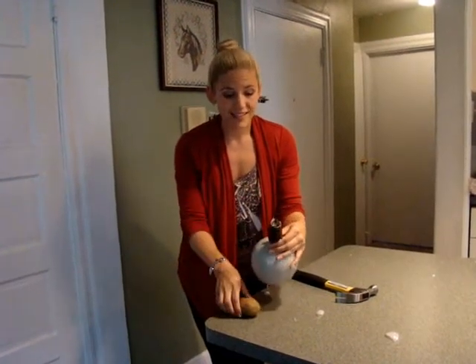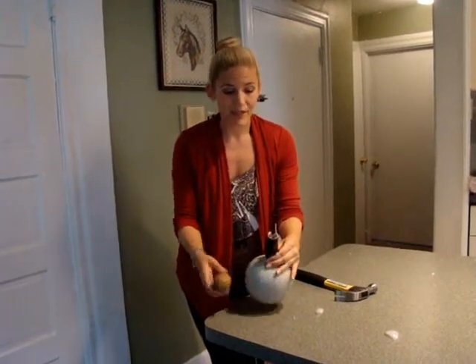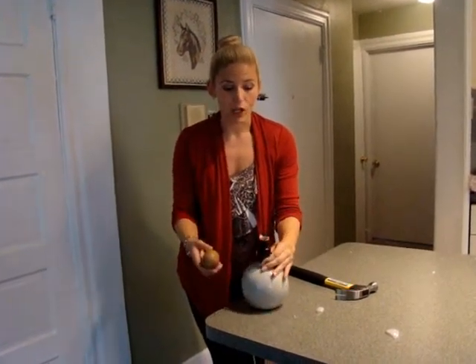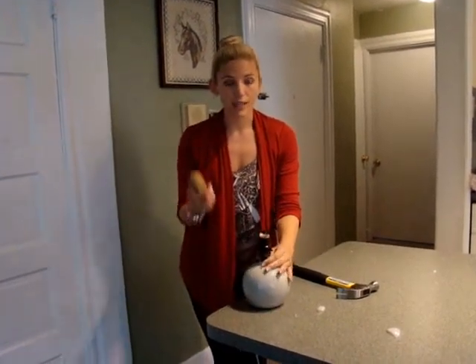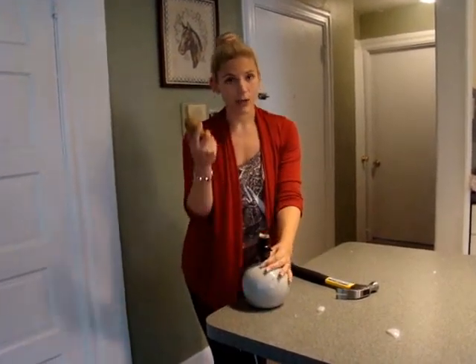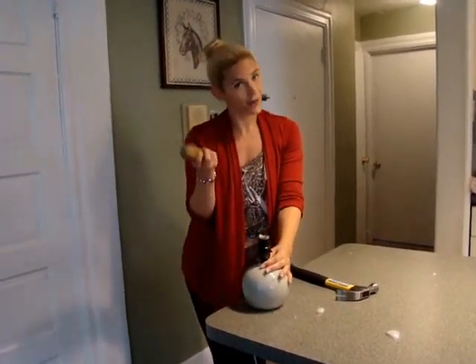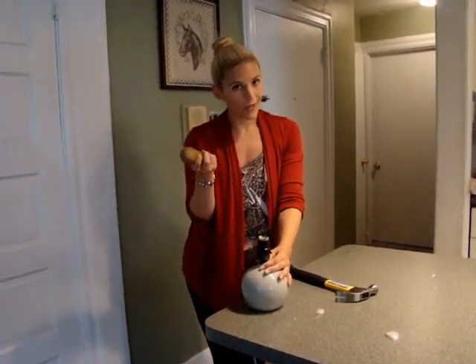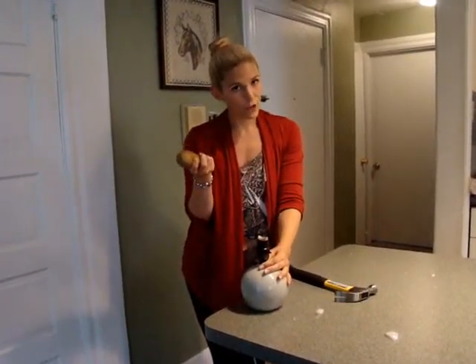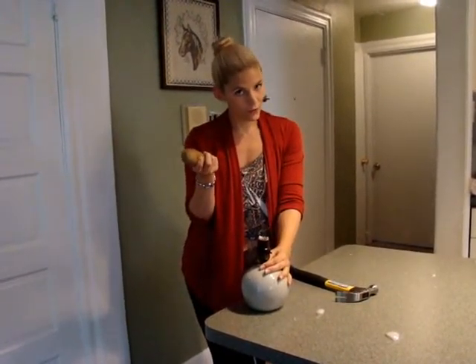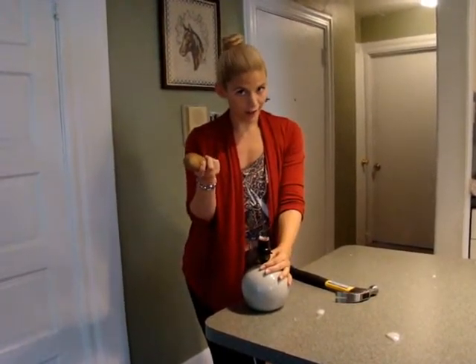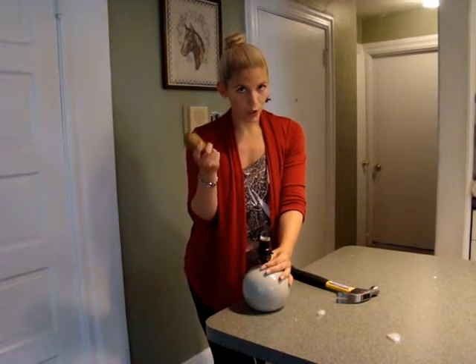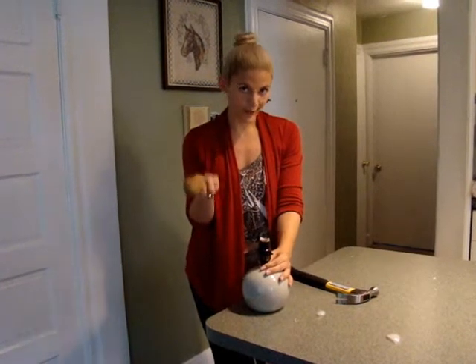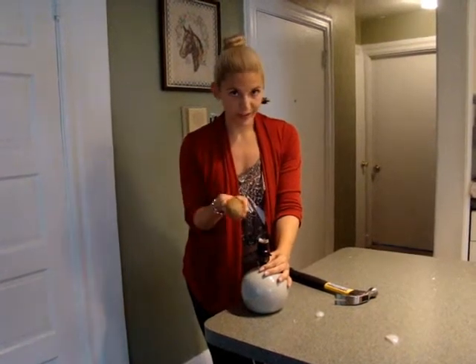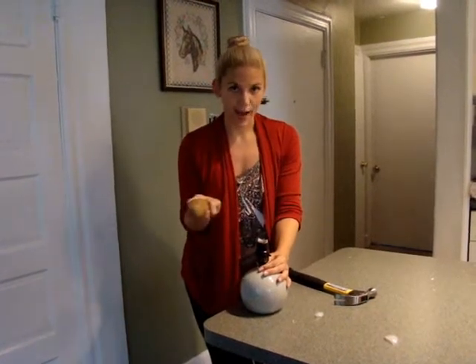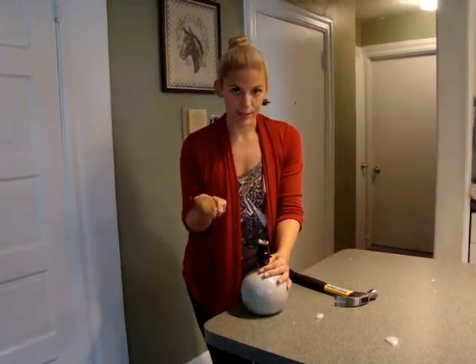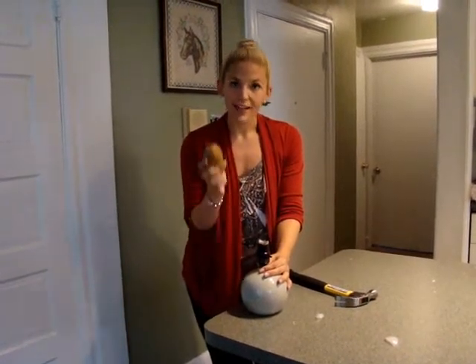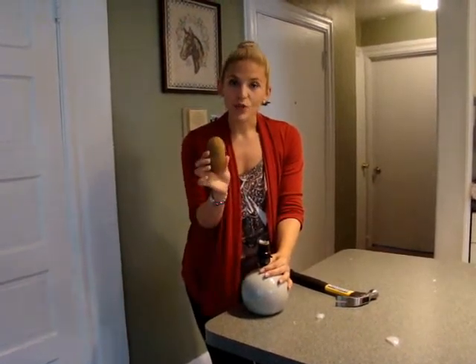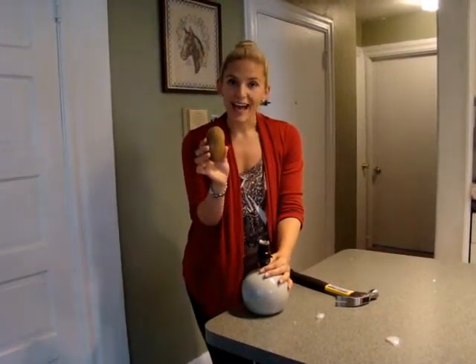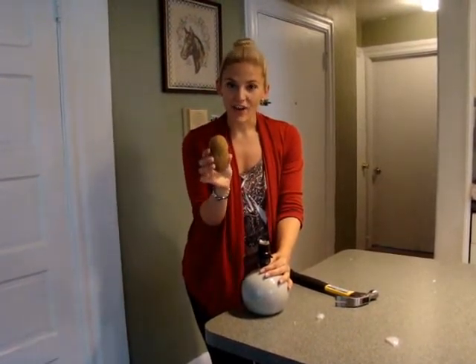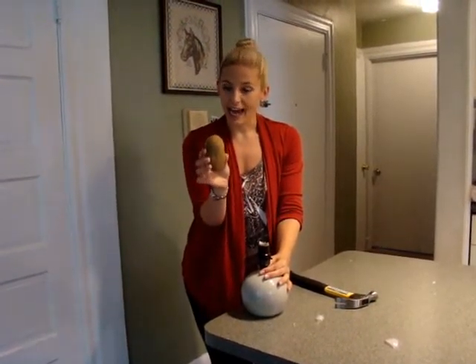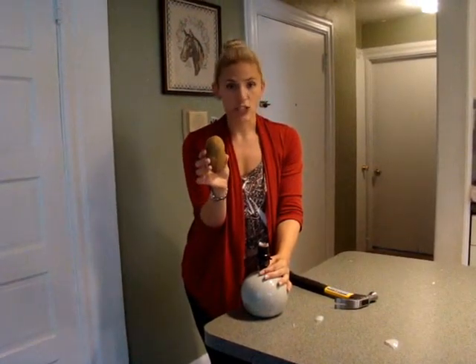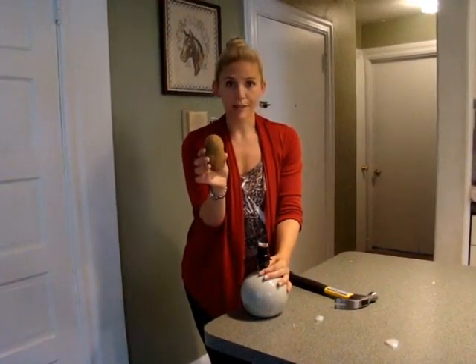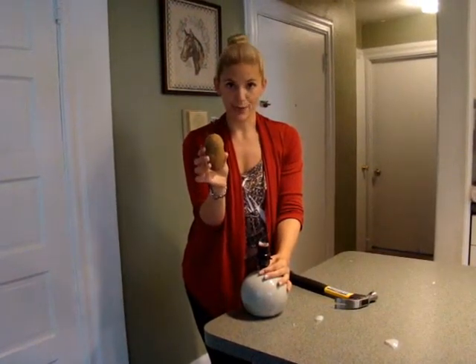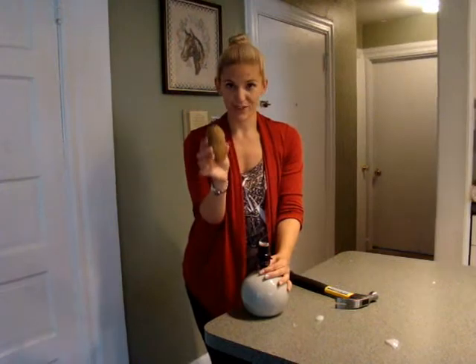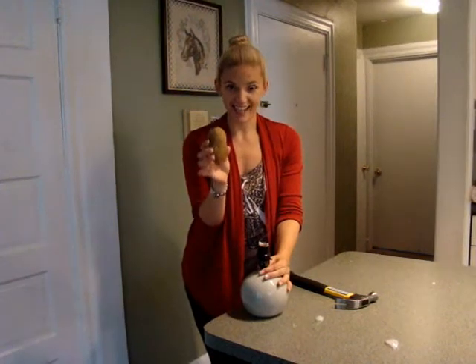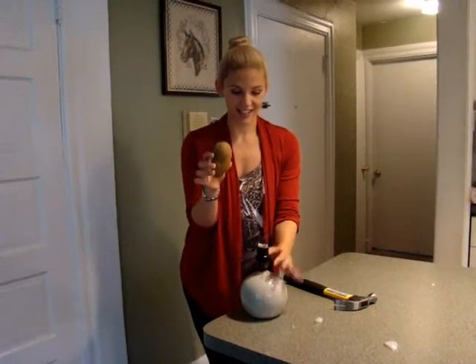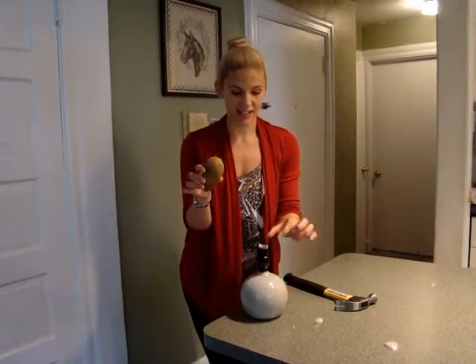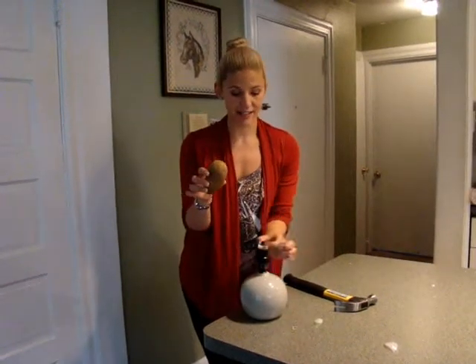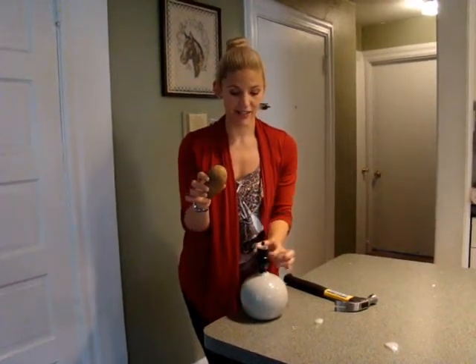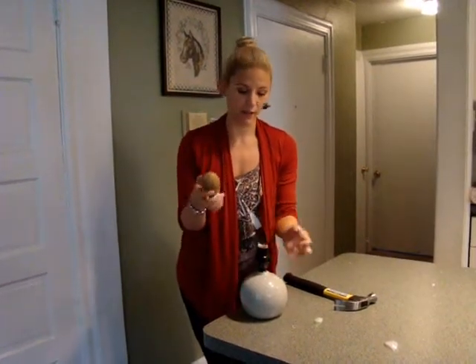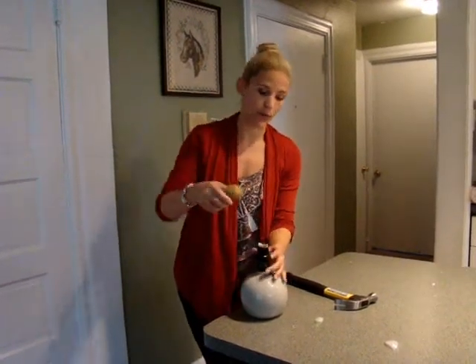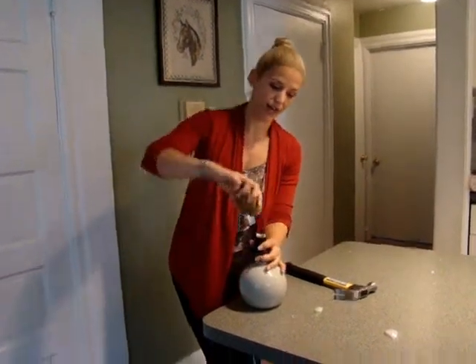Well, this is a tip I learned a long time ago, when I first moved to college, and this very thing happened to me. You use a very average potato to take the inside of it out, the metal part of it out.